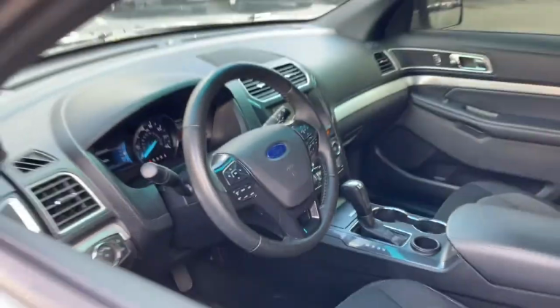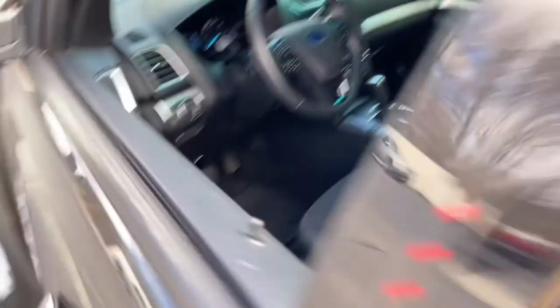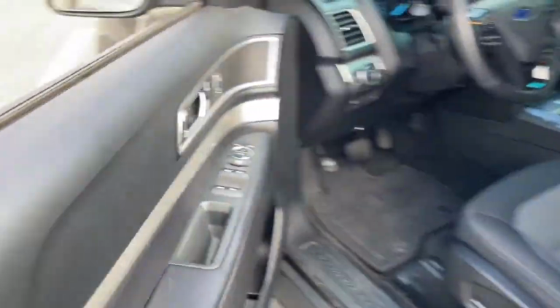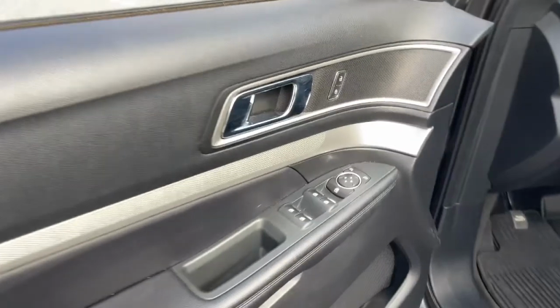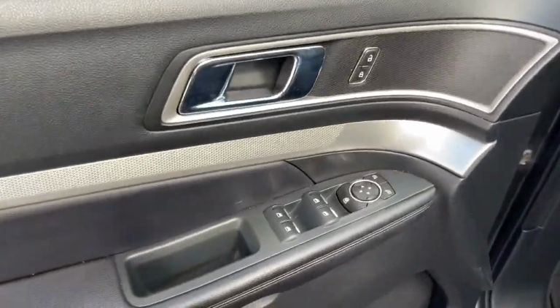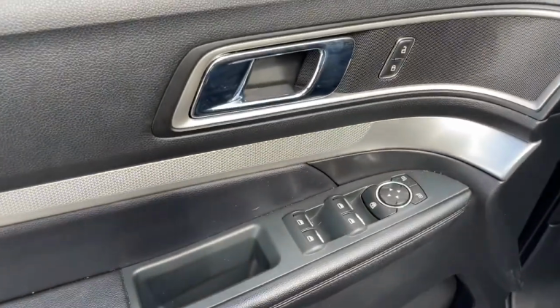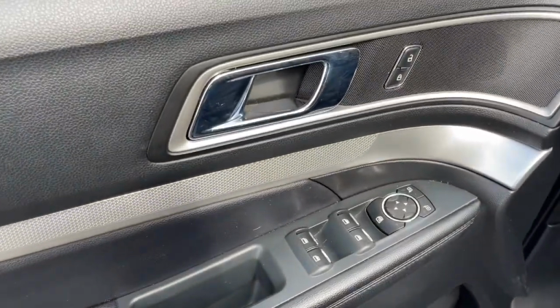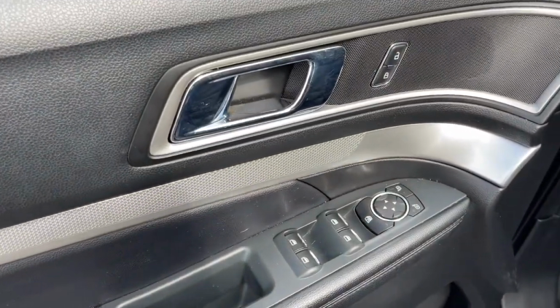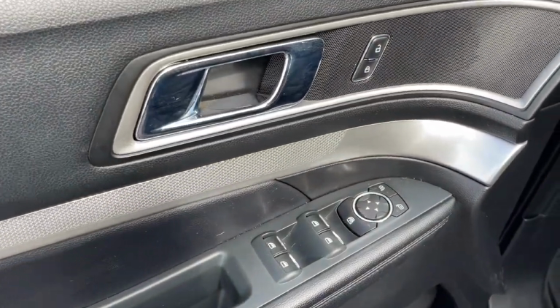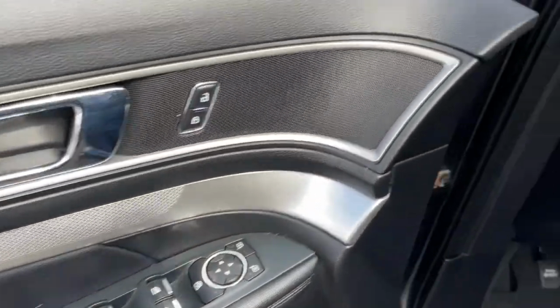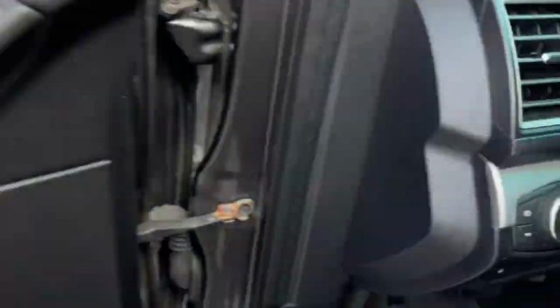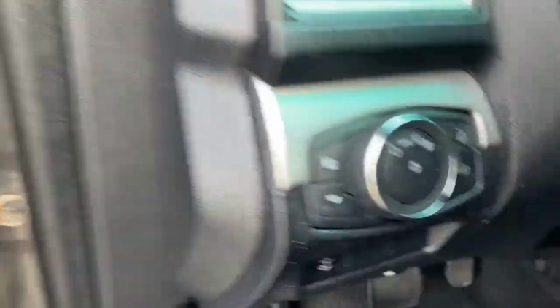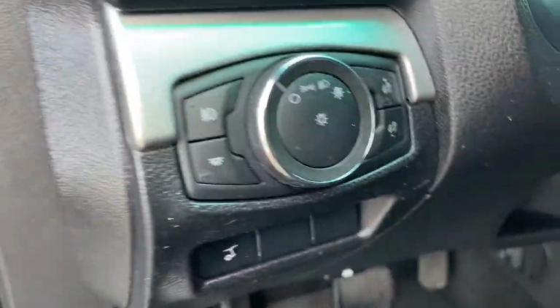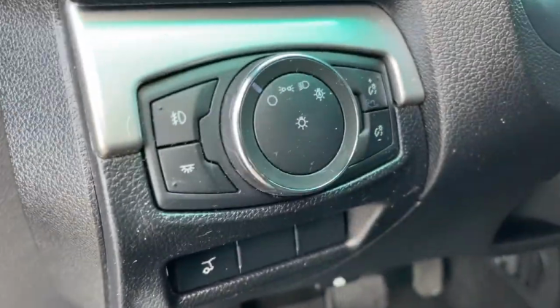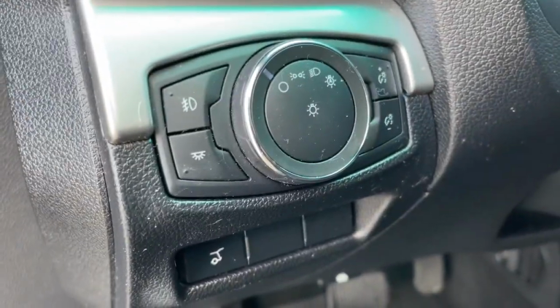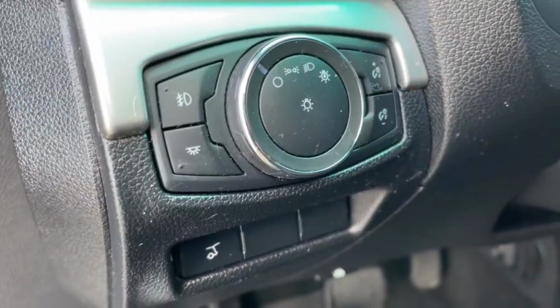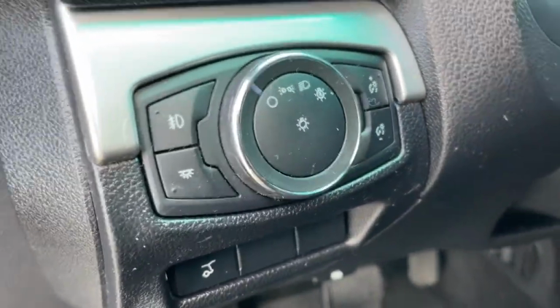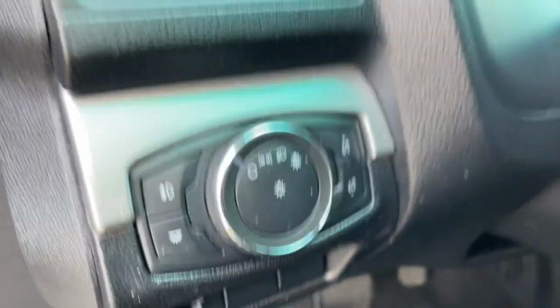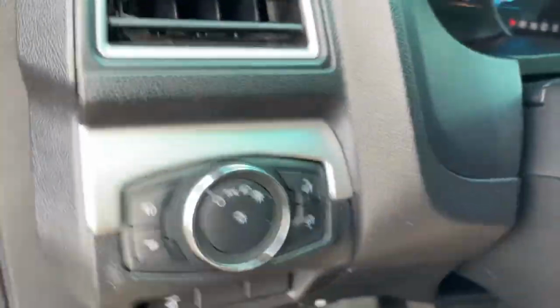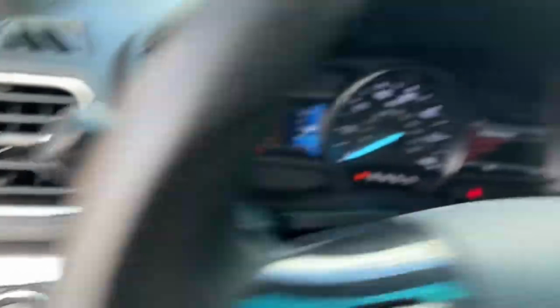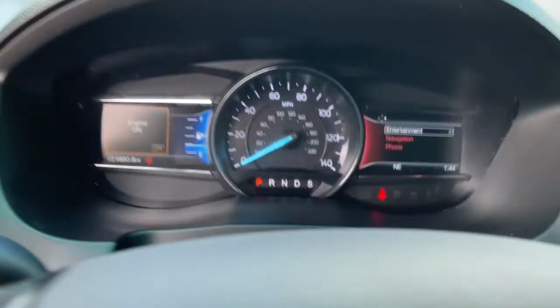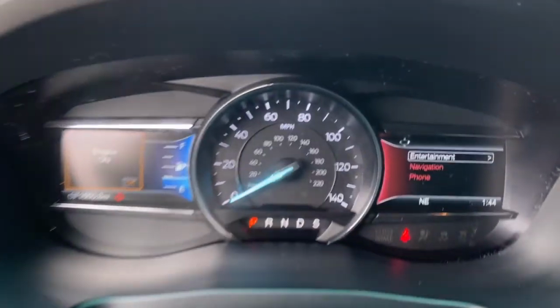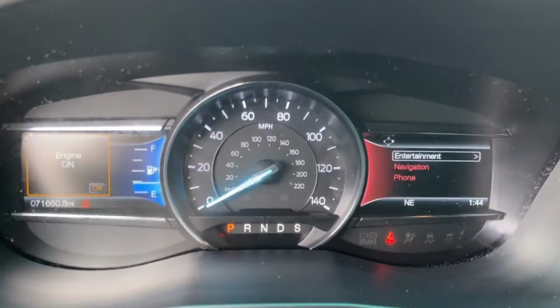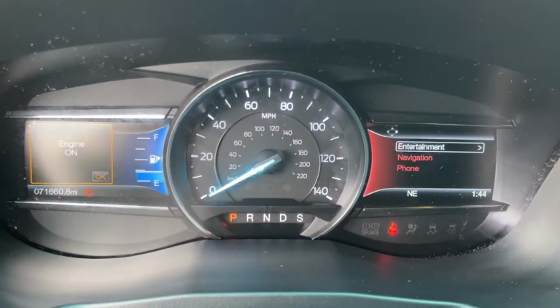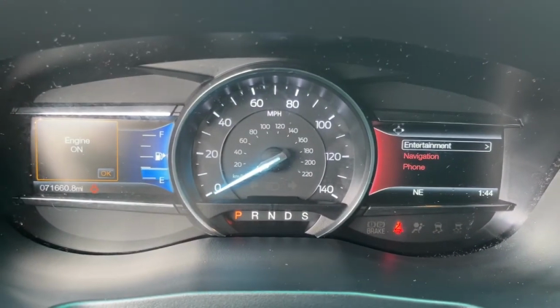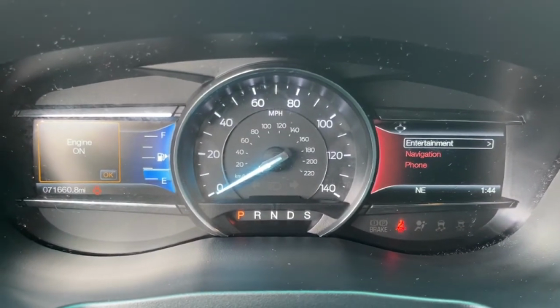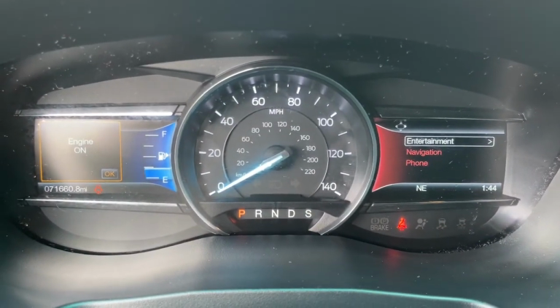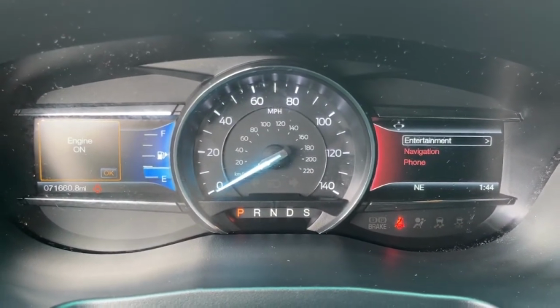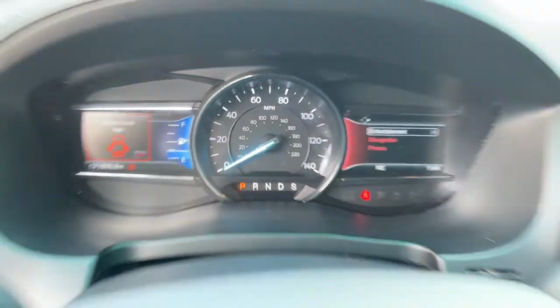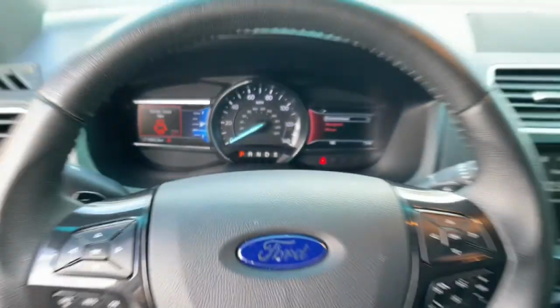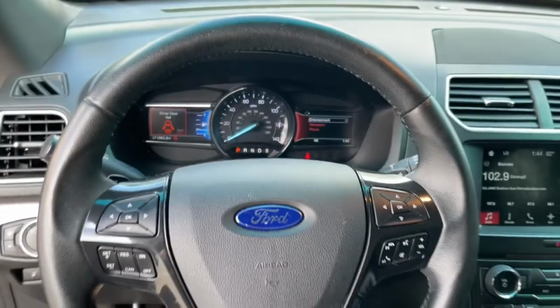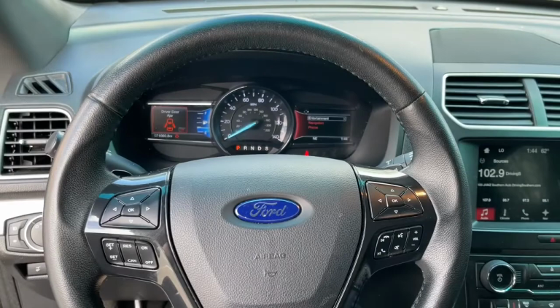Whether you're towing, negotiating rough terrain, or simply cruising the scenic route, this can-do vehicle infuses every excursion with confidence. The following are some of this vehicle's highlighted options.